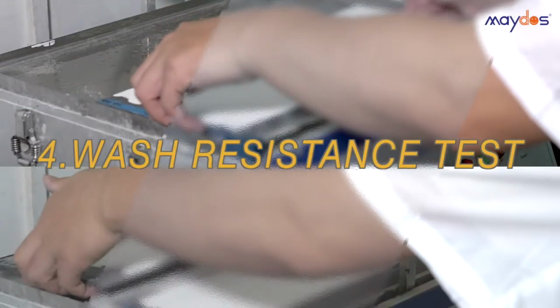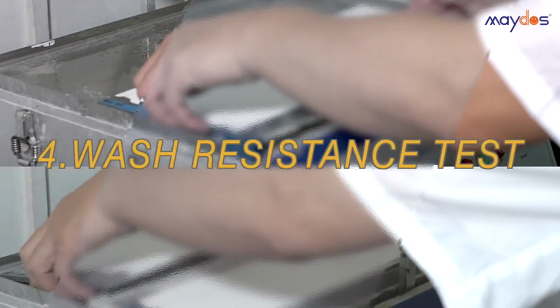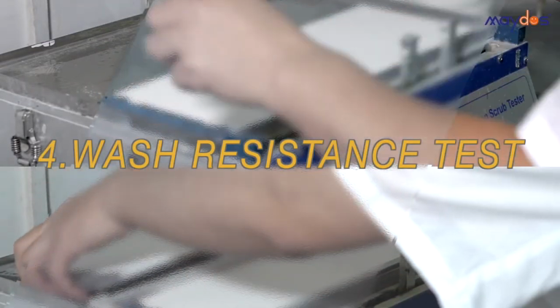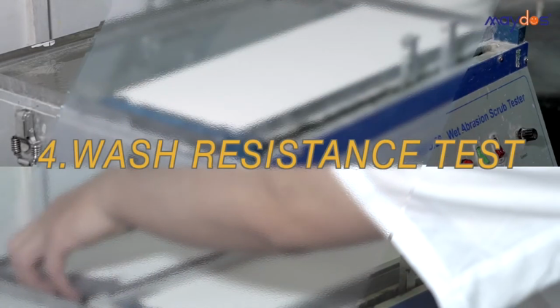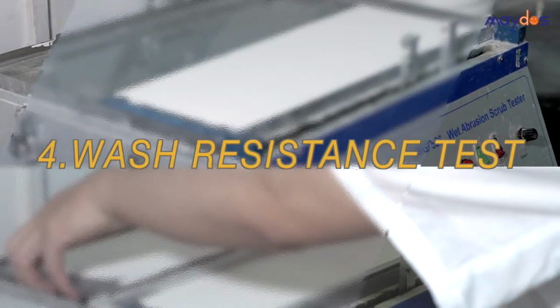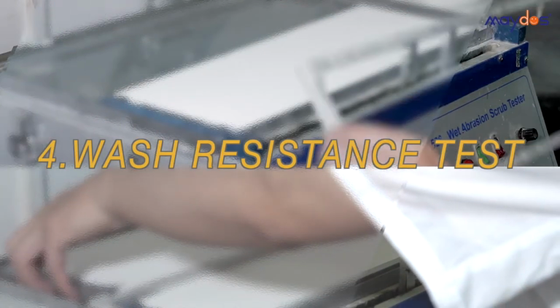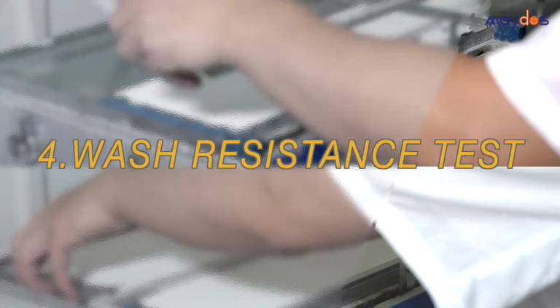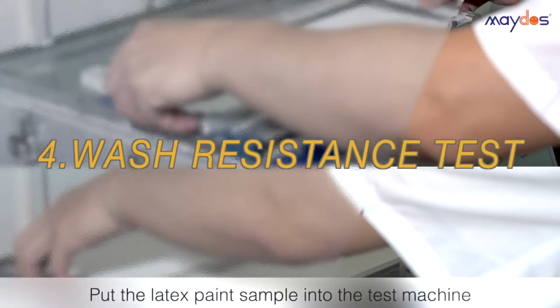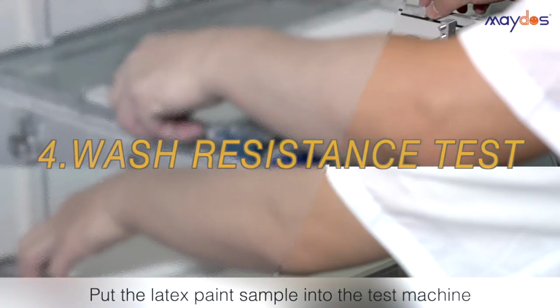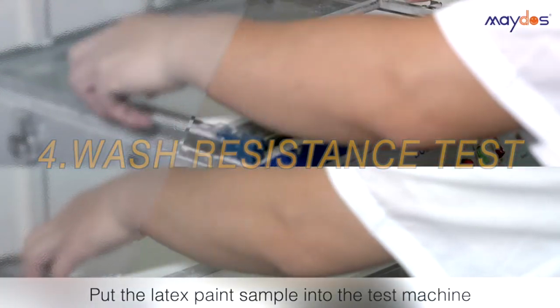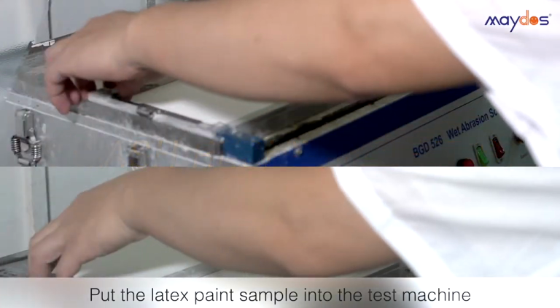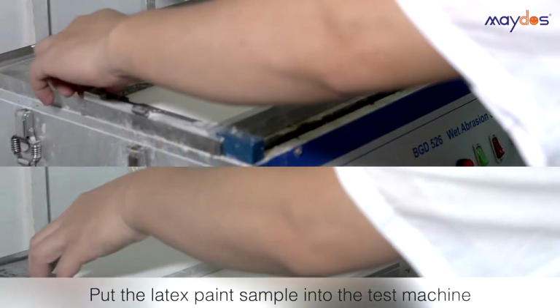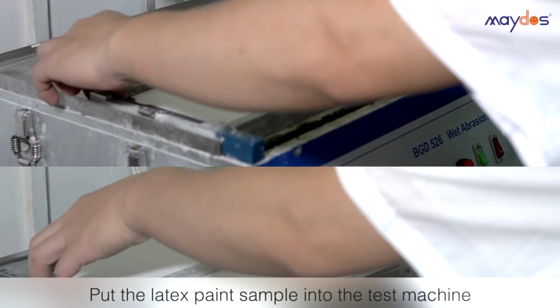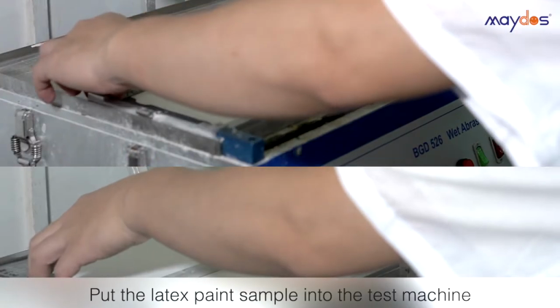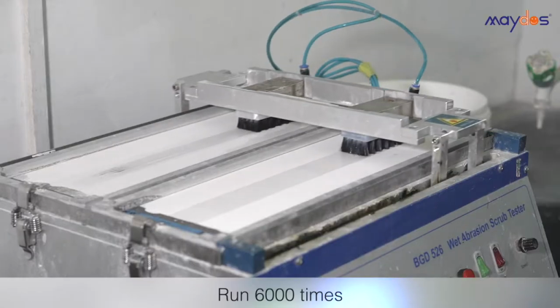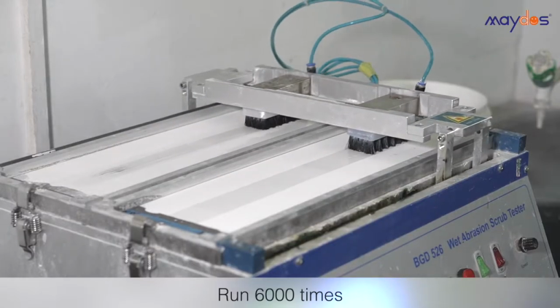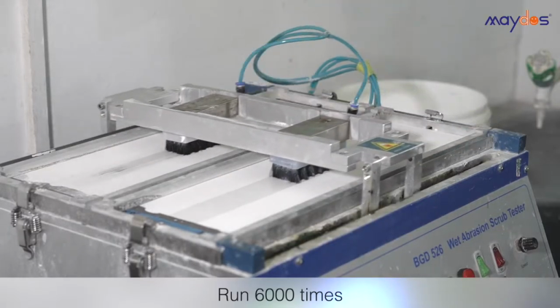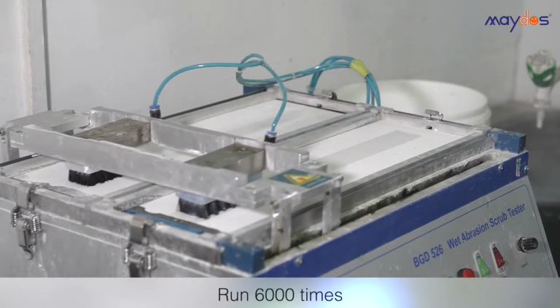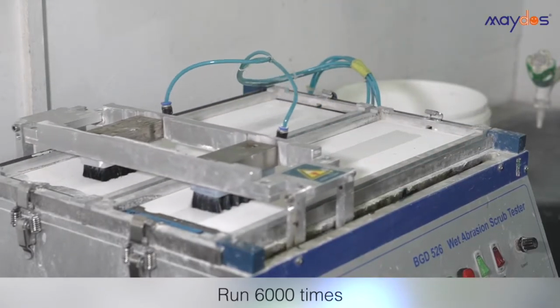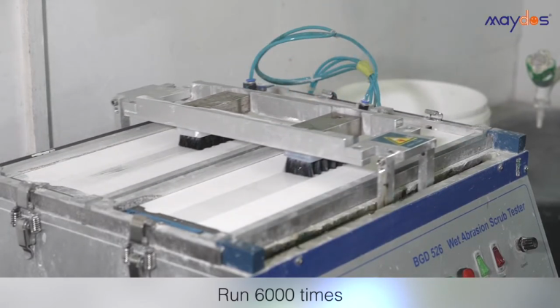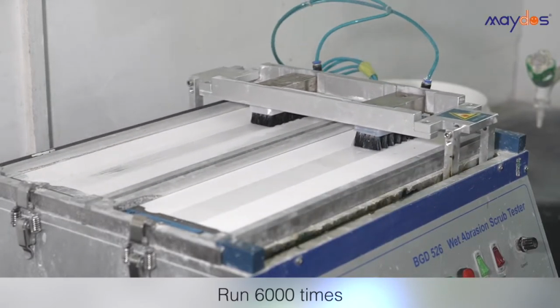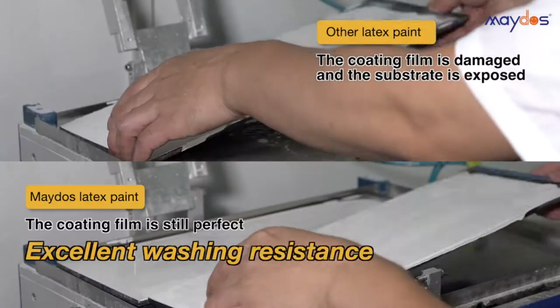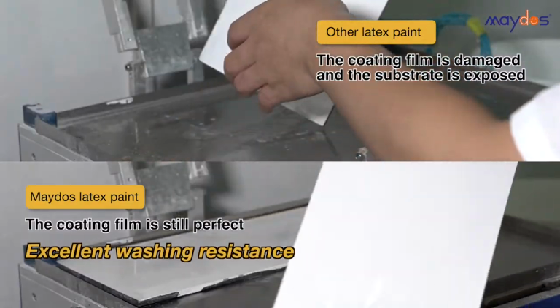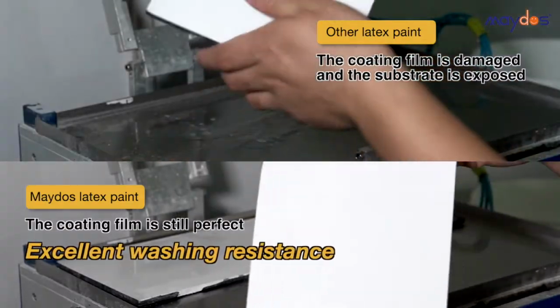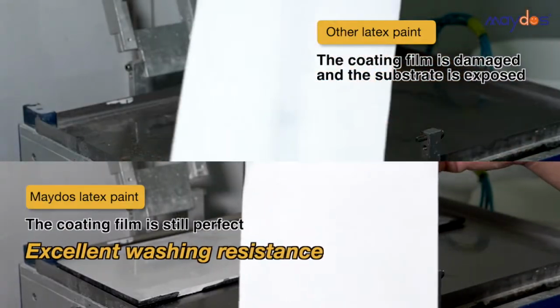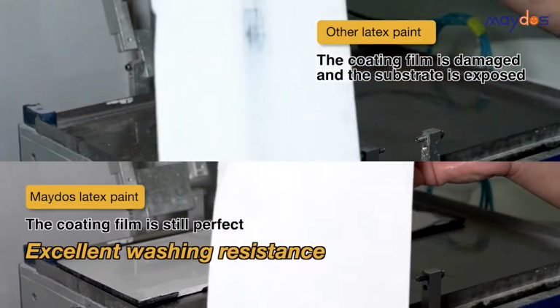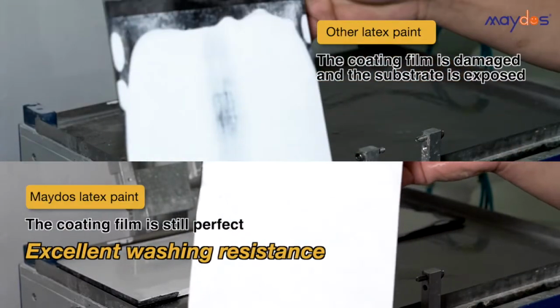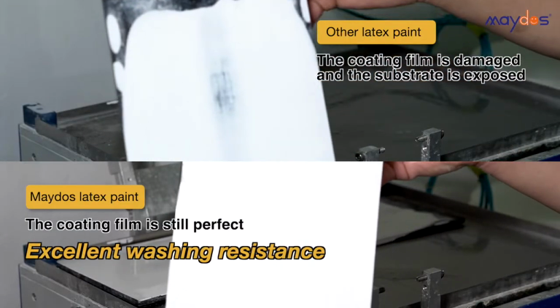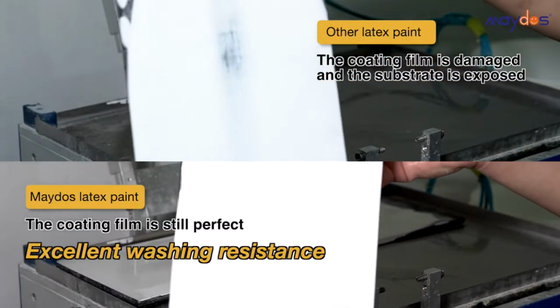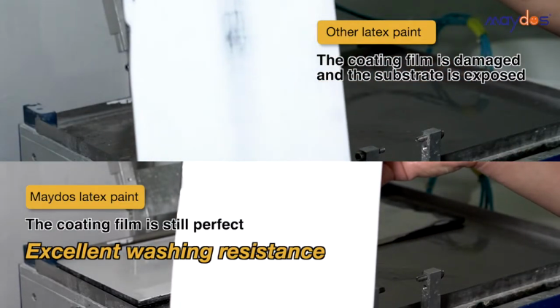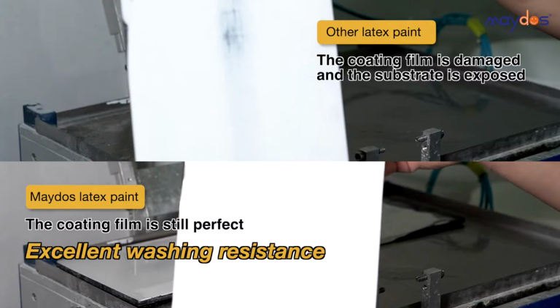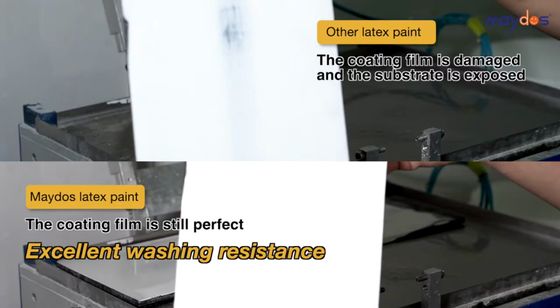4. Wash Resistance Test. Mado's latex paint has excellent washing resistance.